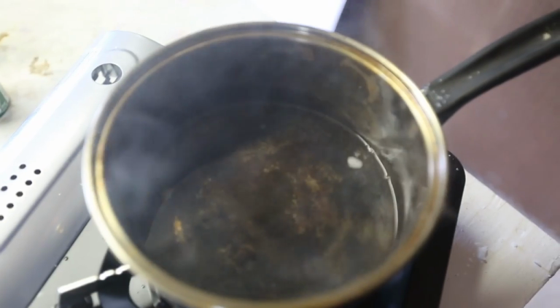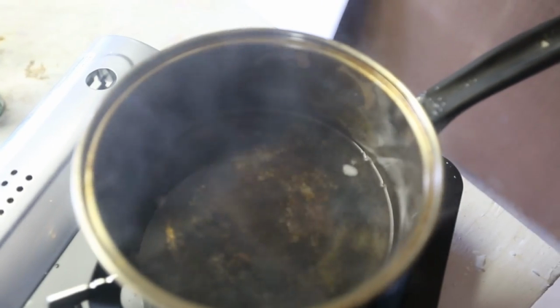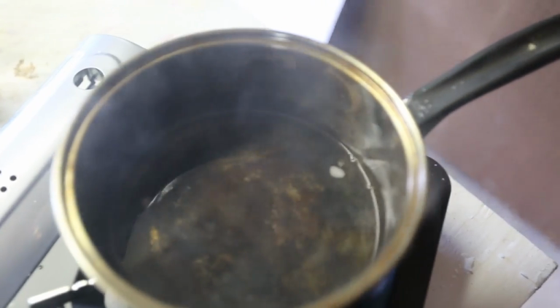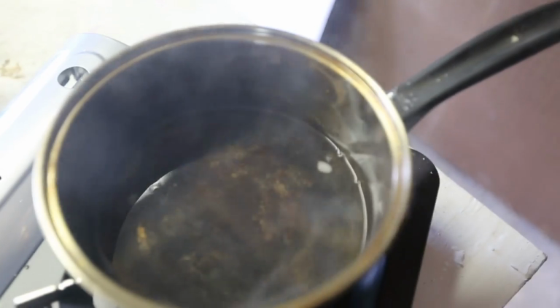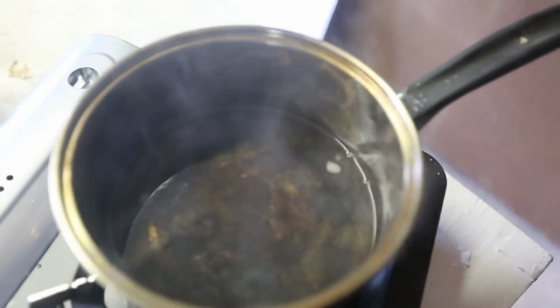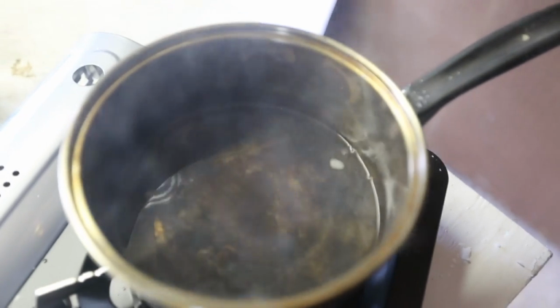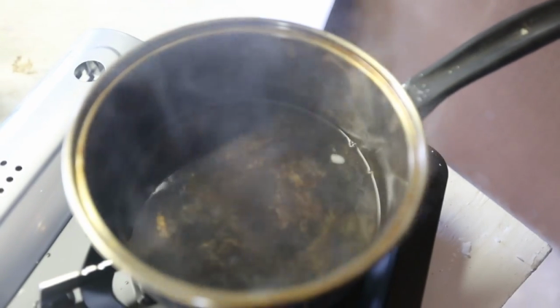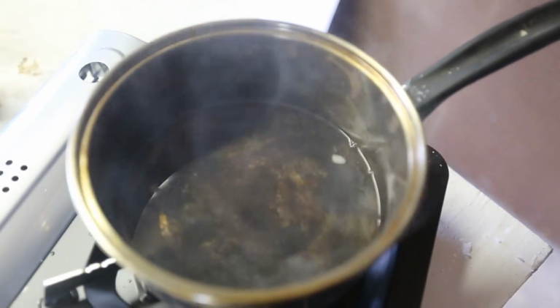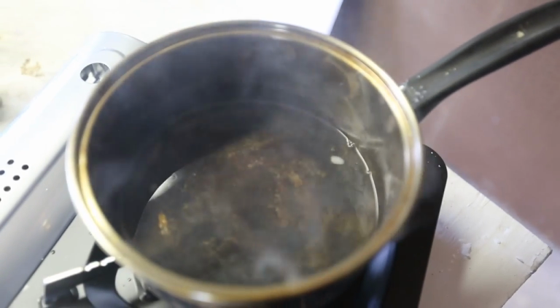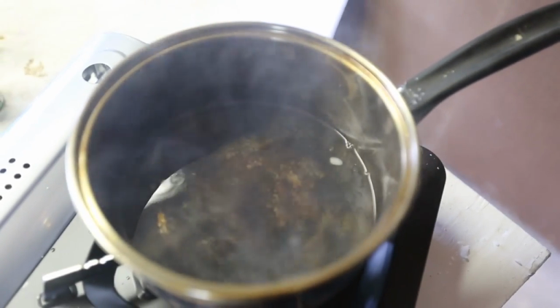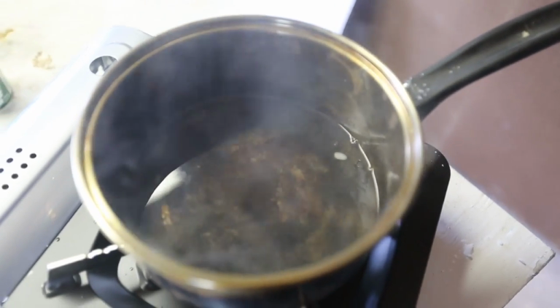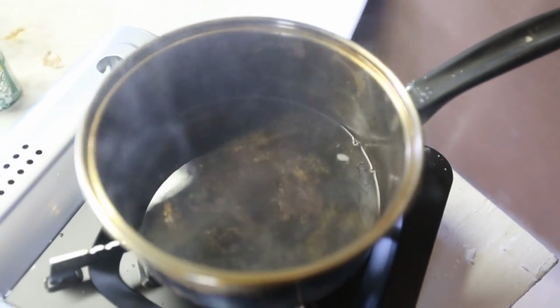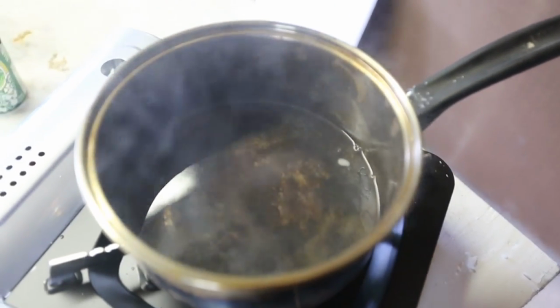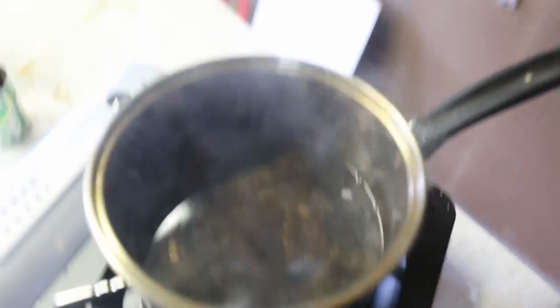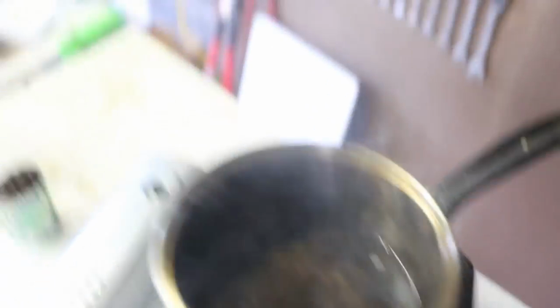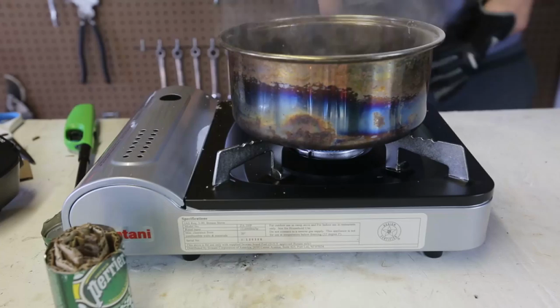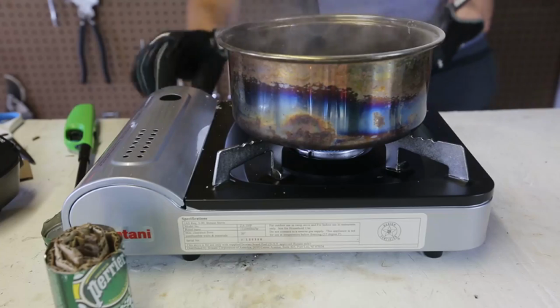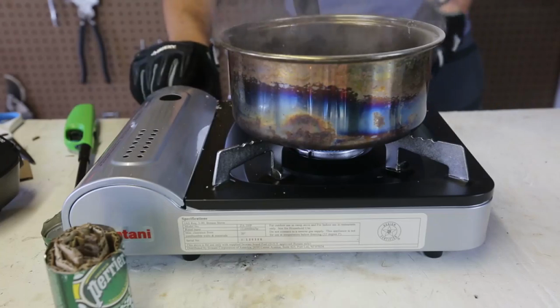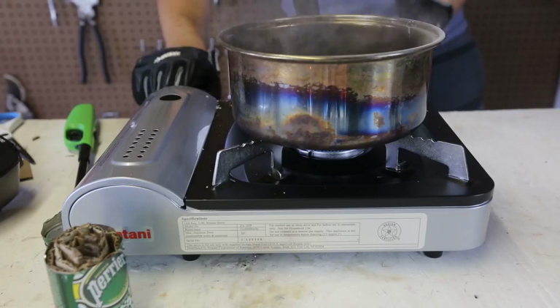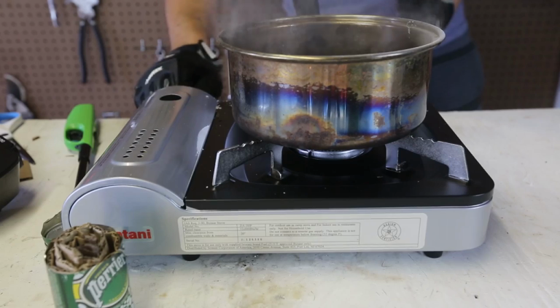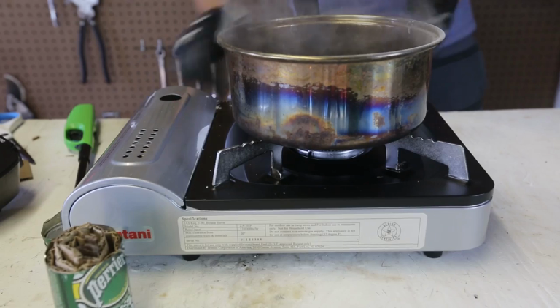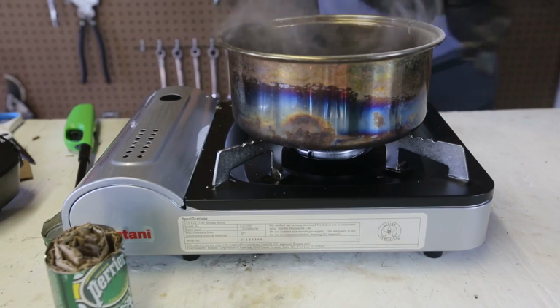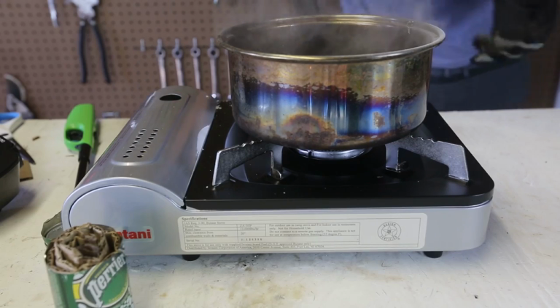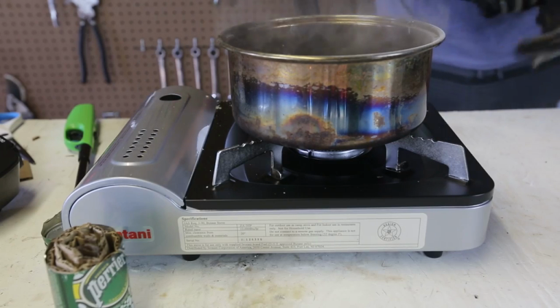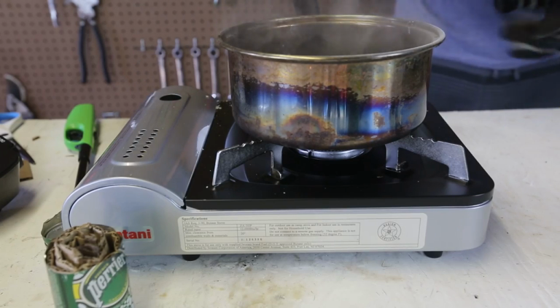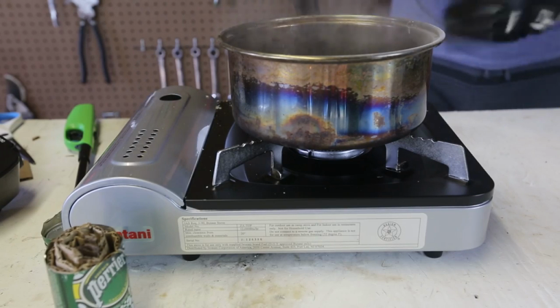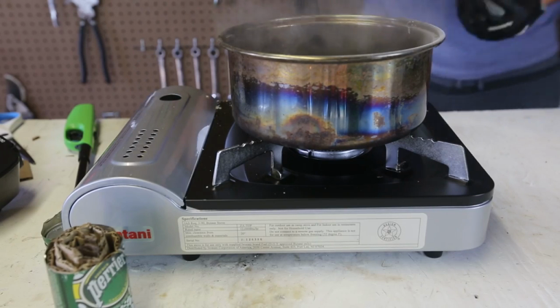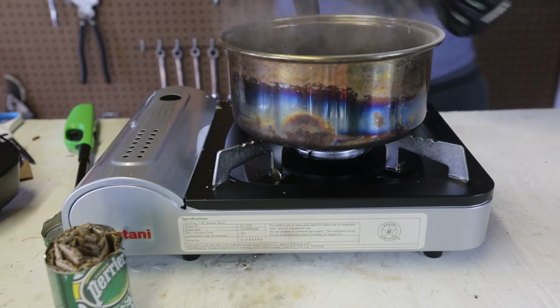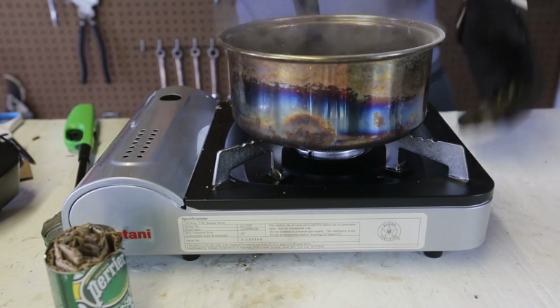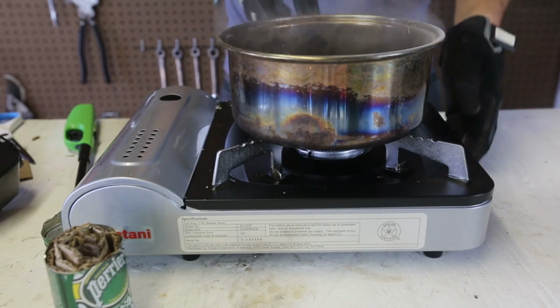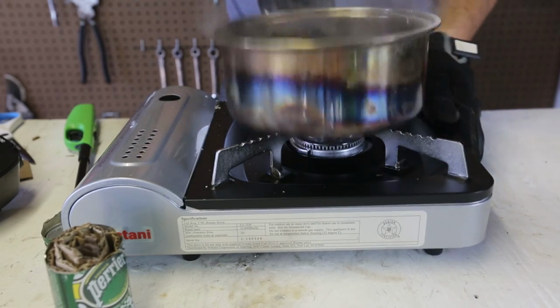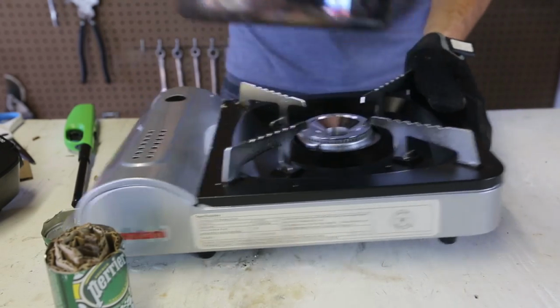As you can see that little piece is melting. It's pretty much done, so I can just turn it off and move it to the side.